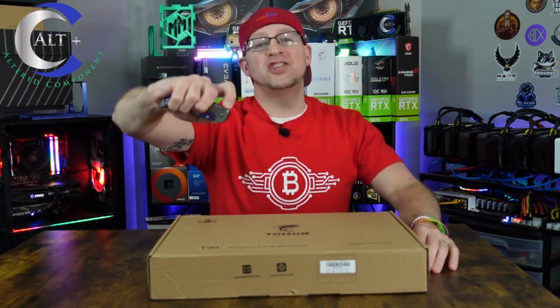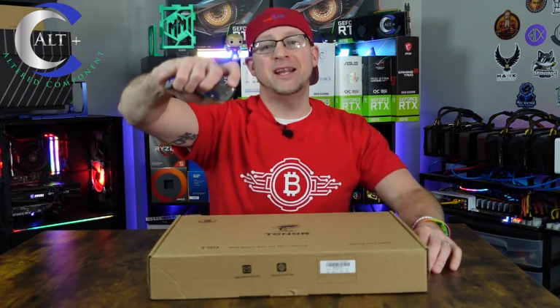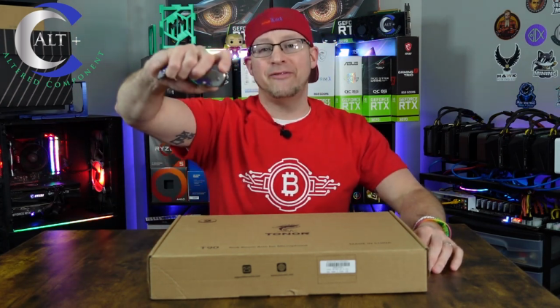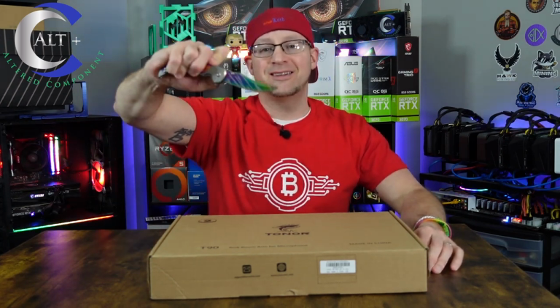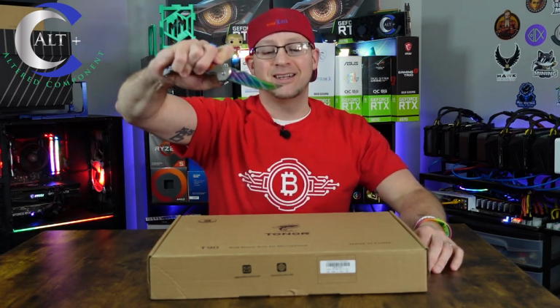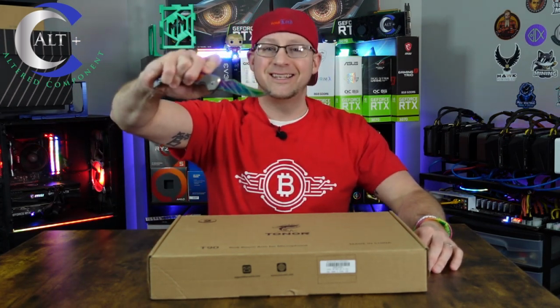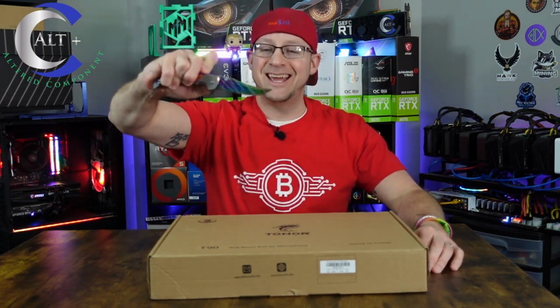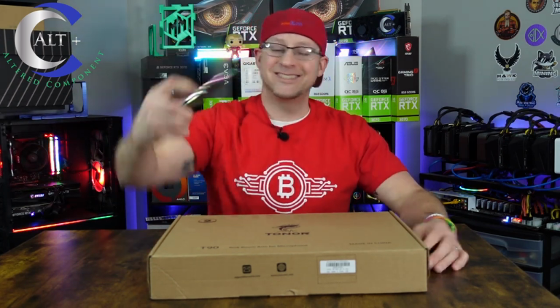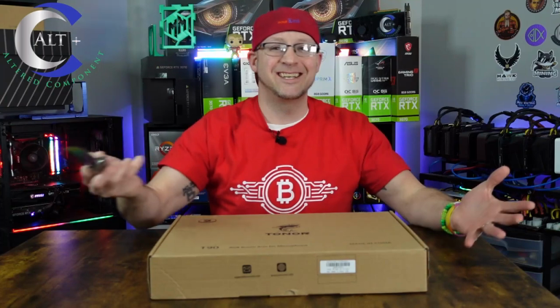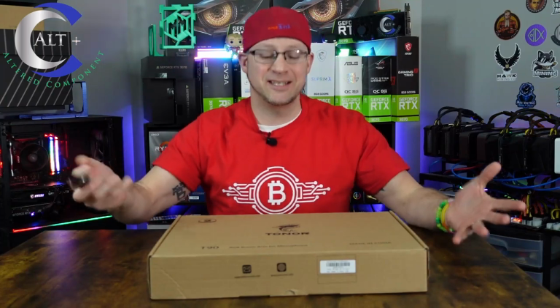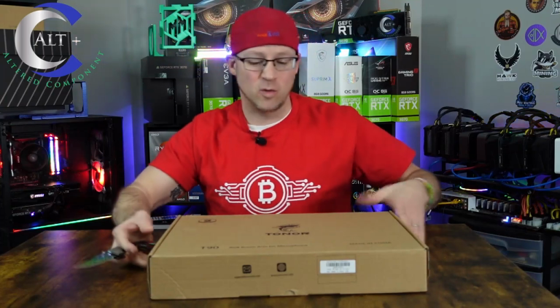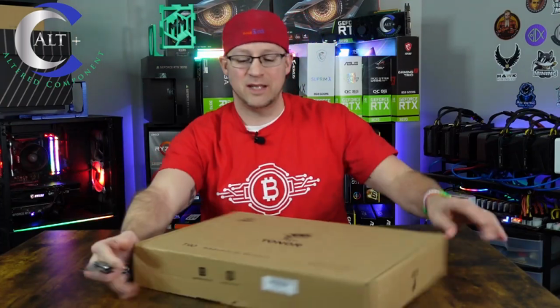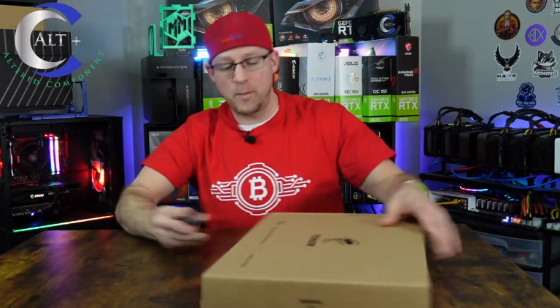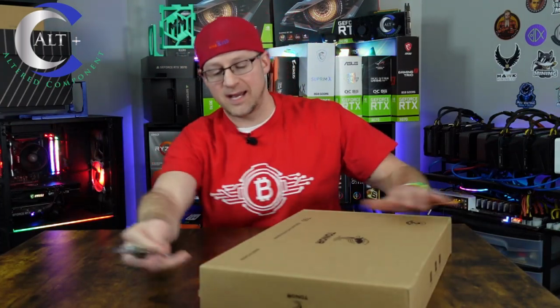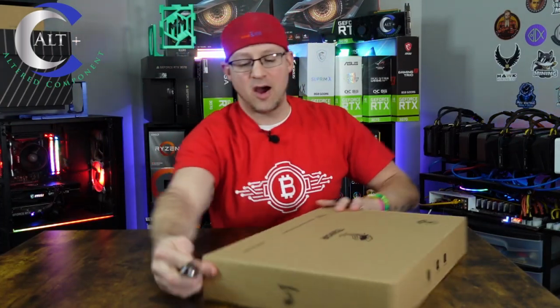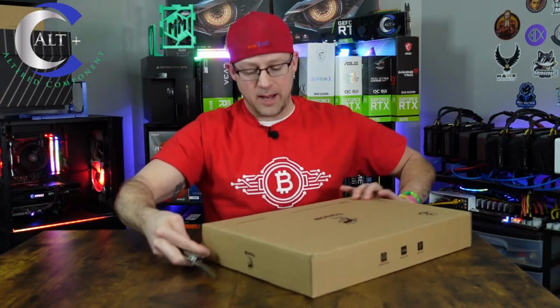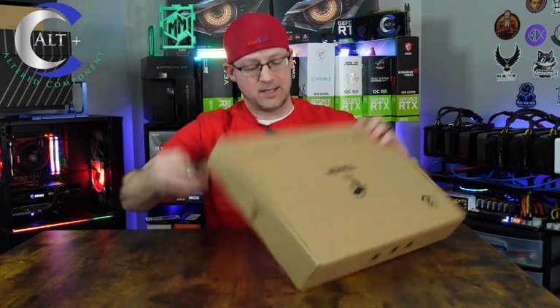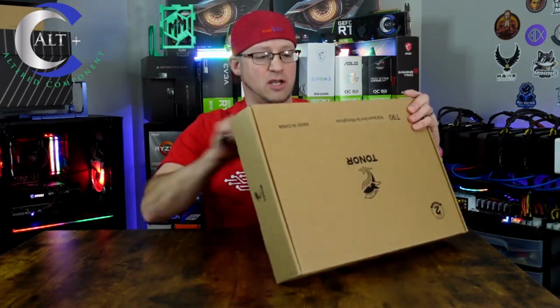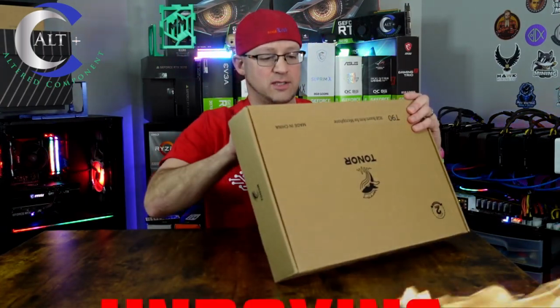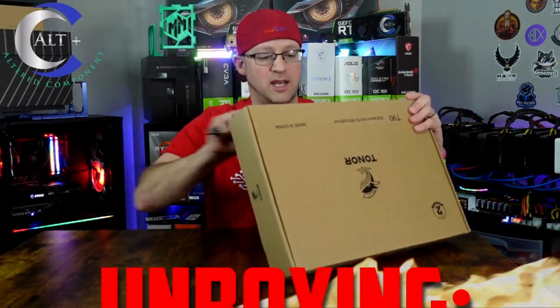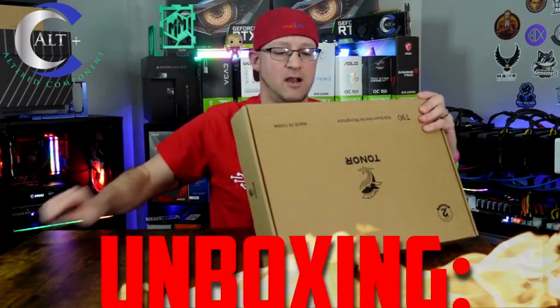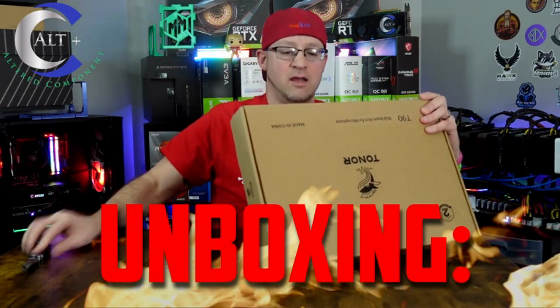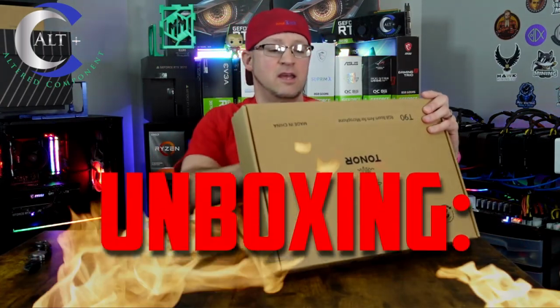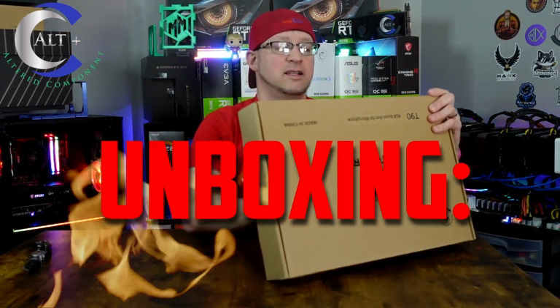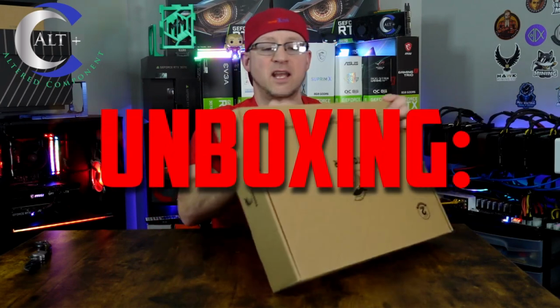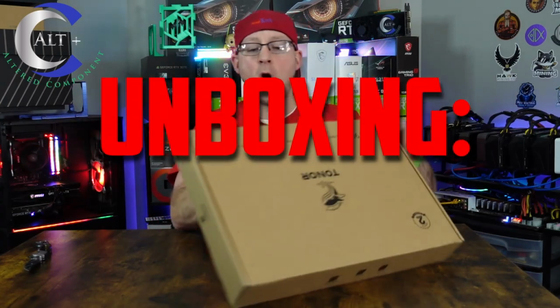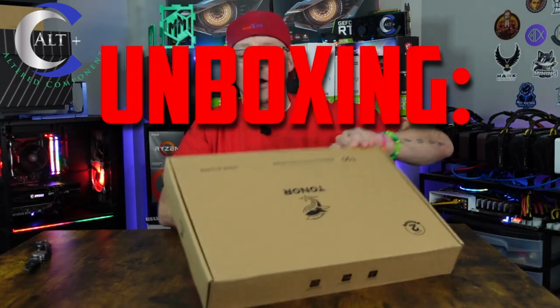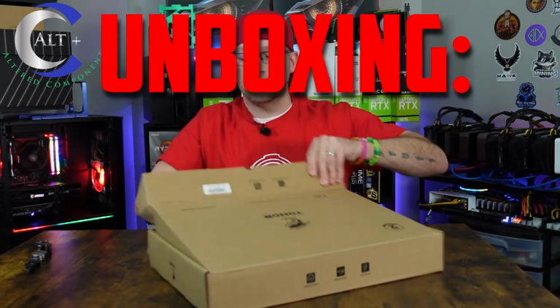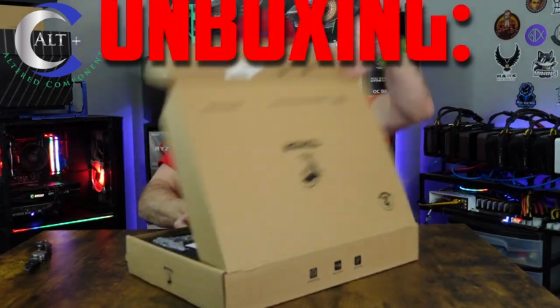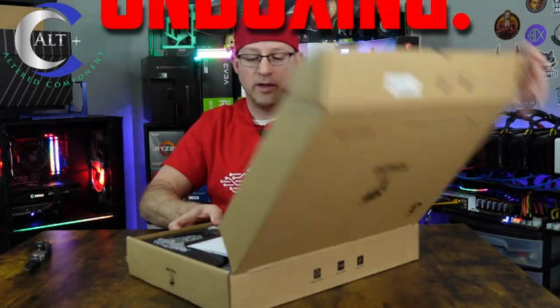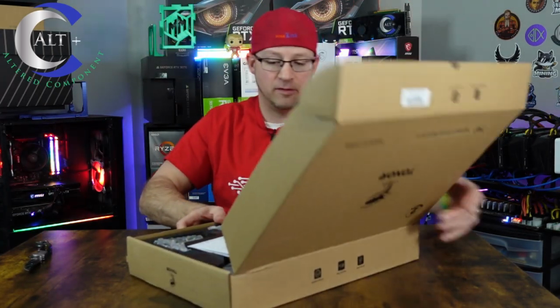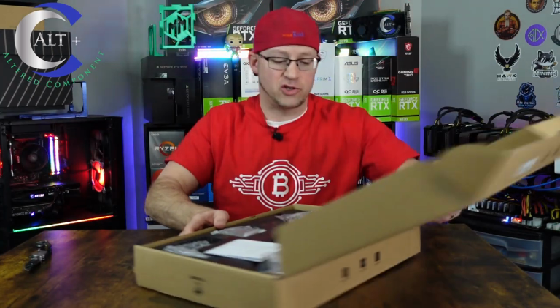RGB knife — engage! Never gets old. So let's open this guy up and take a look-see here. Let's see all what comes with this purchase.